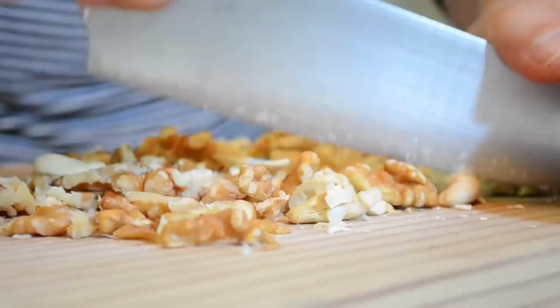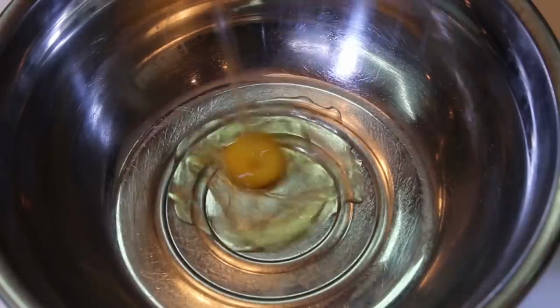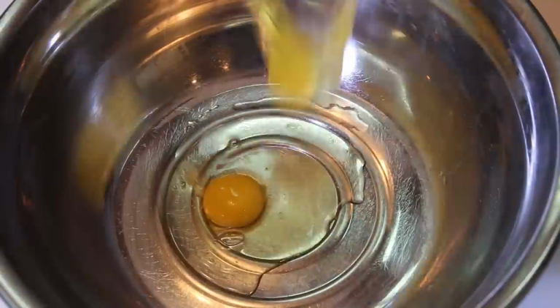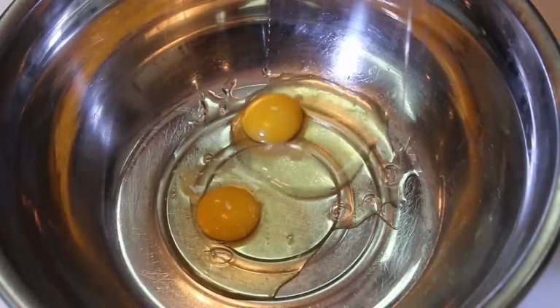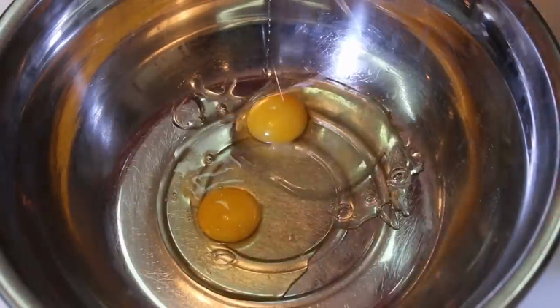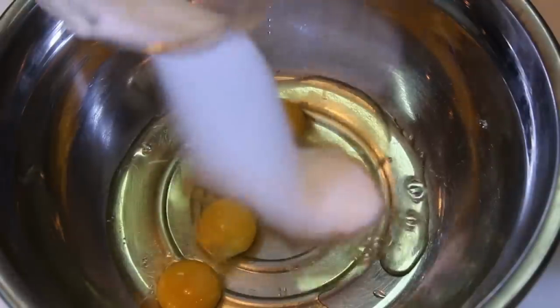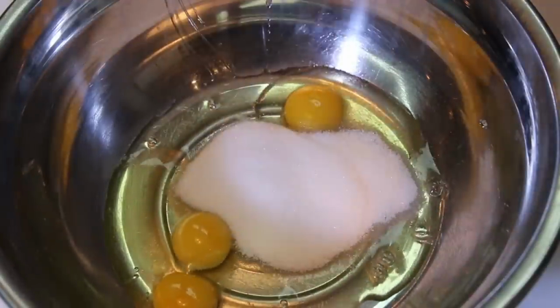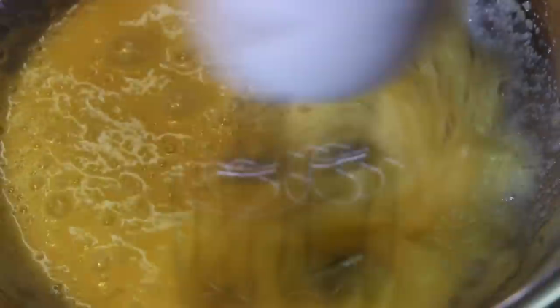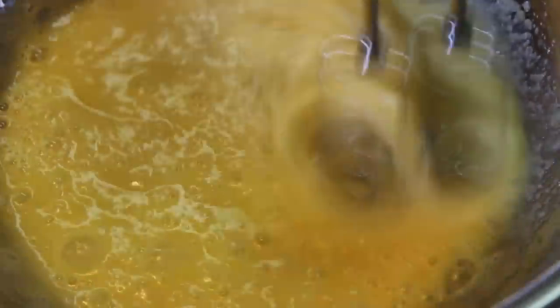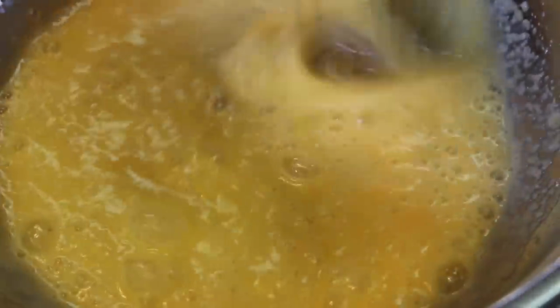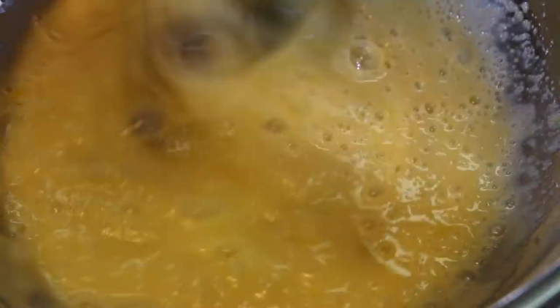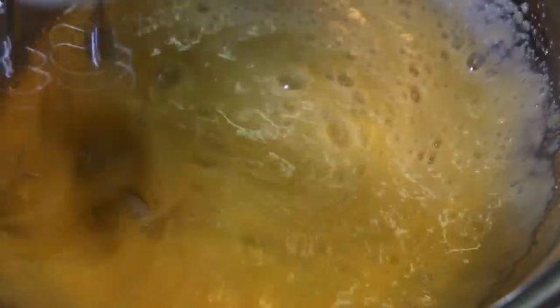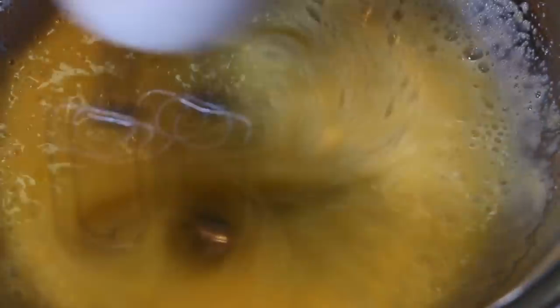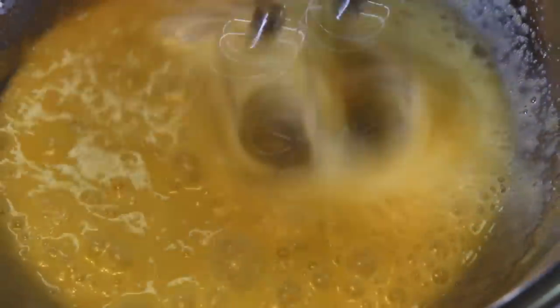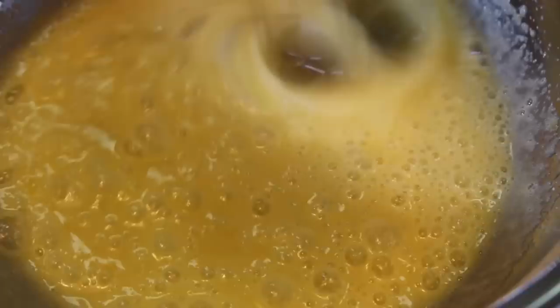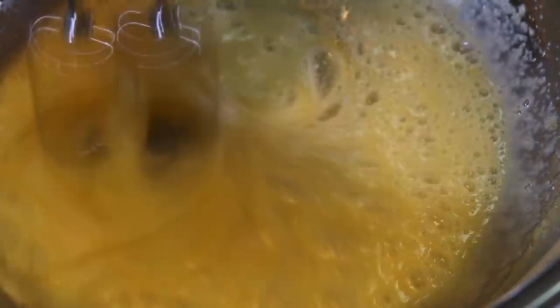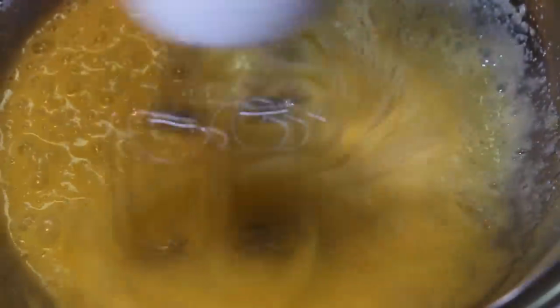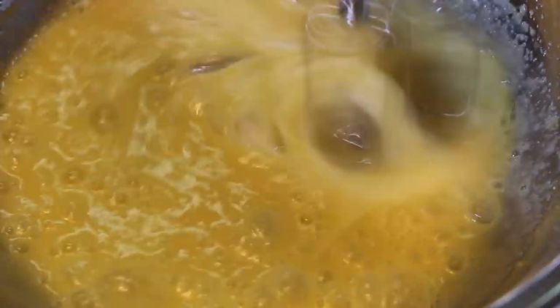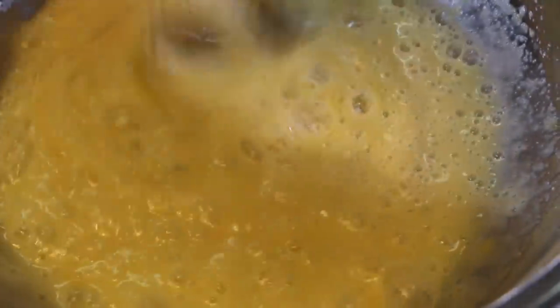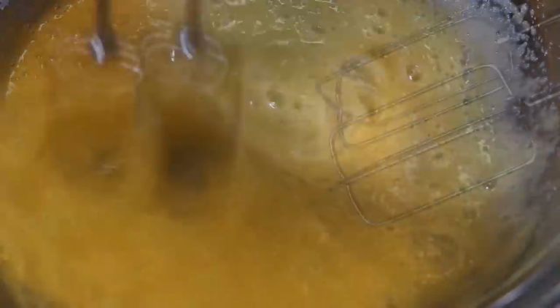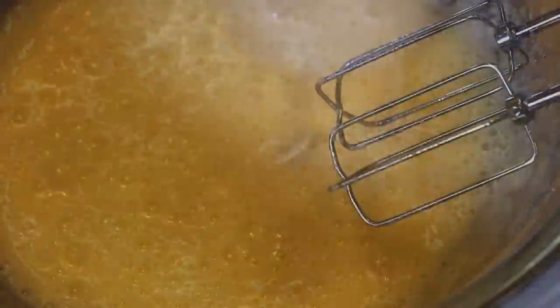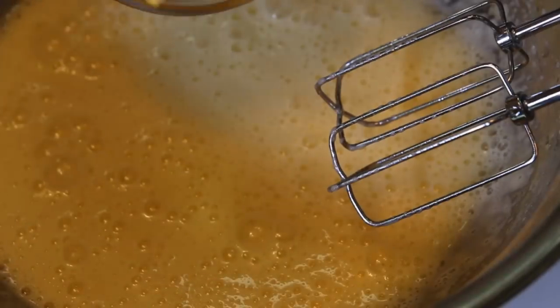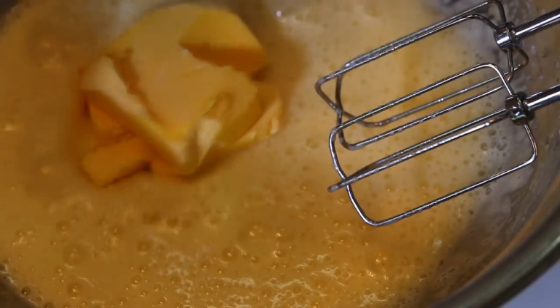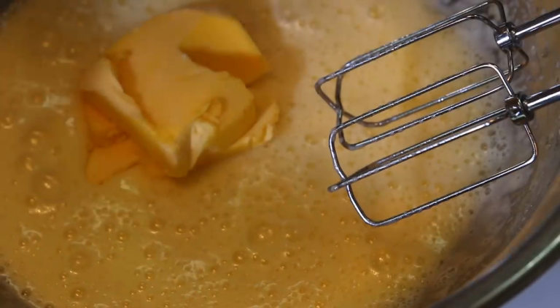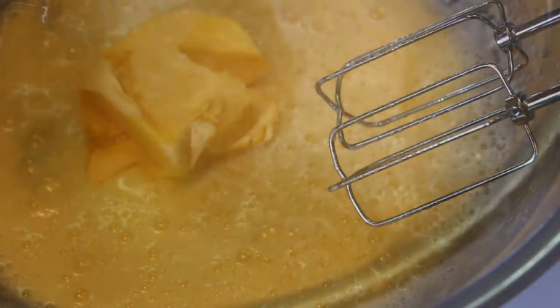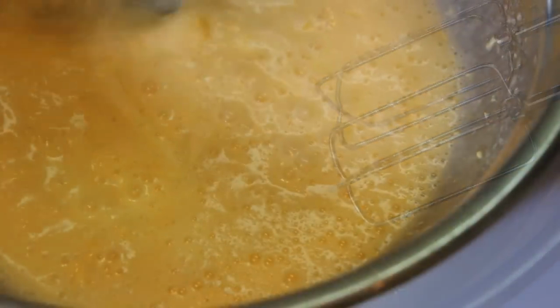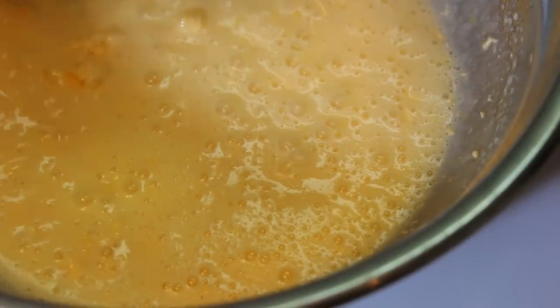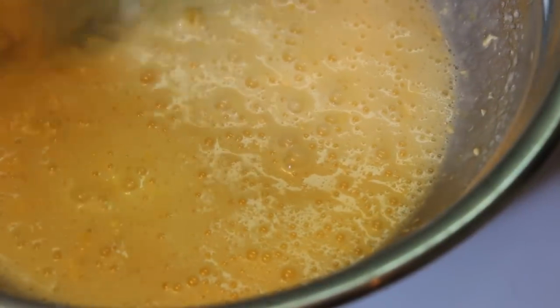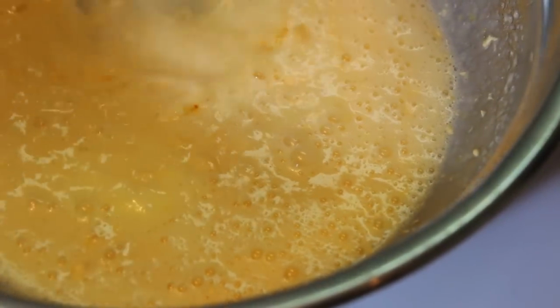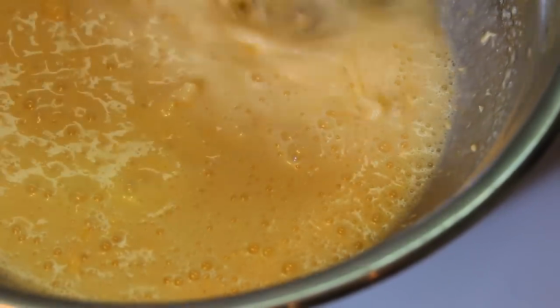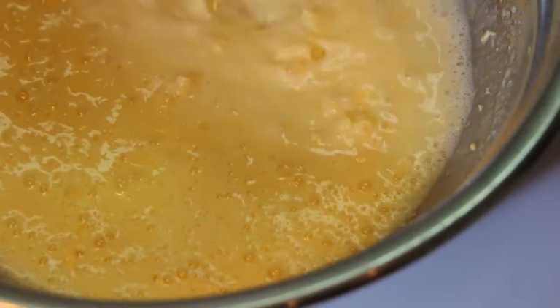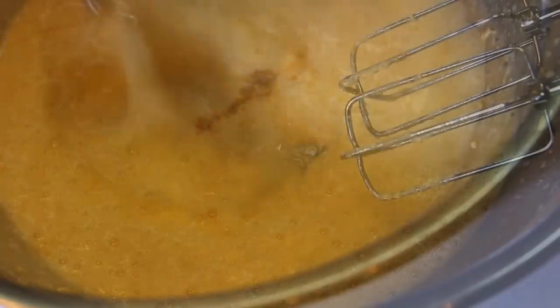In a large bowl, place the eggs and sugar. Beat at high speed with an electric egg beater for 5 minutes until you get a whitish egg mixture. Now add the softened butter and continue beating until well incorporated.